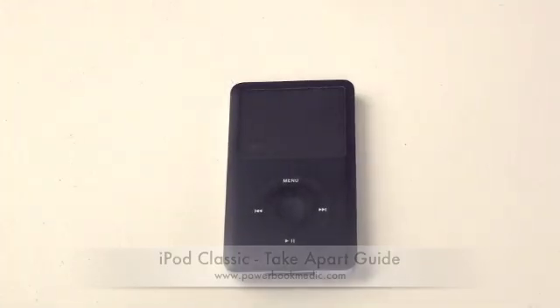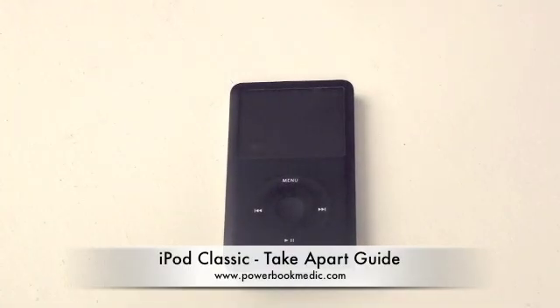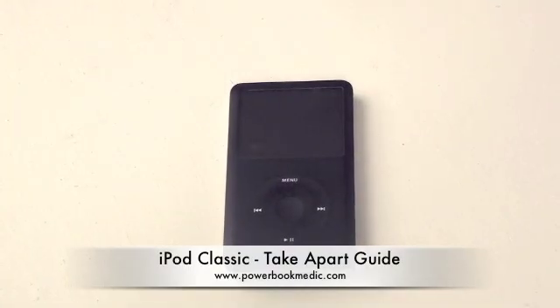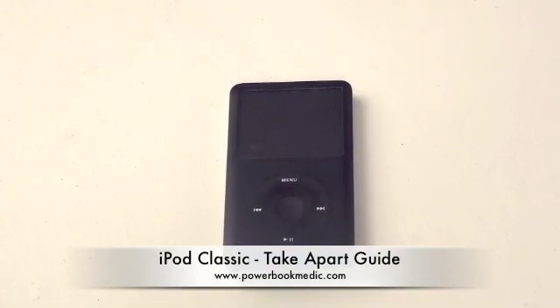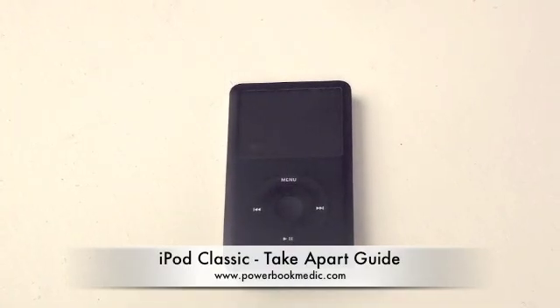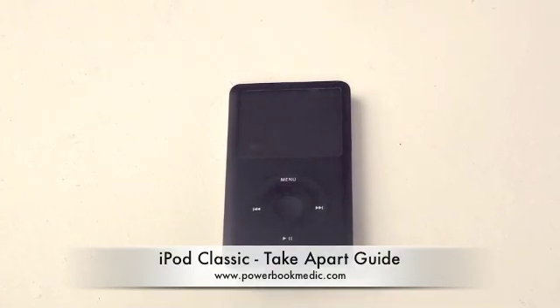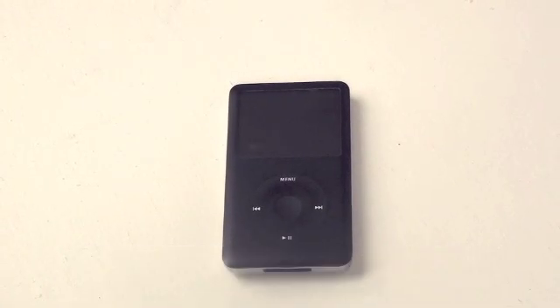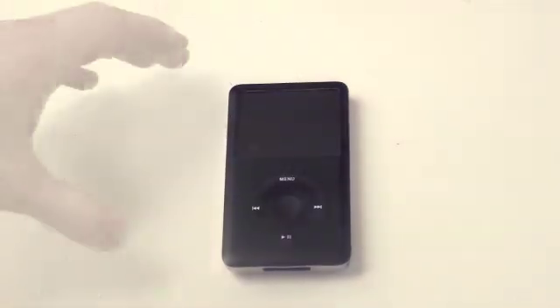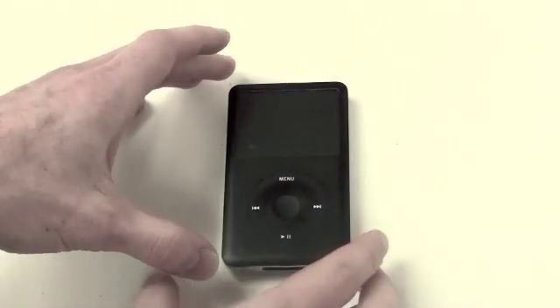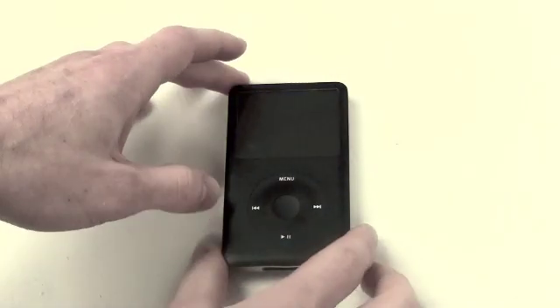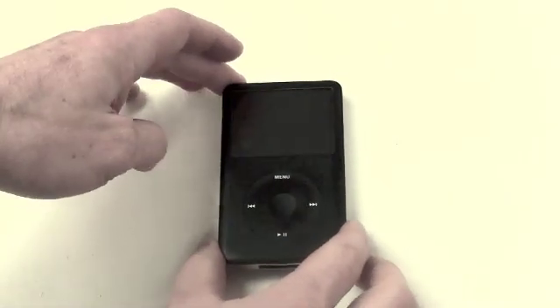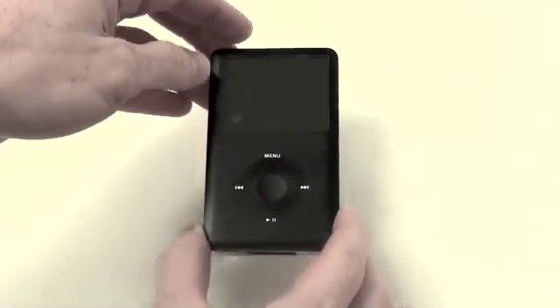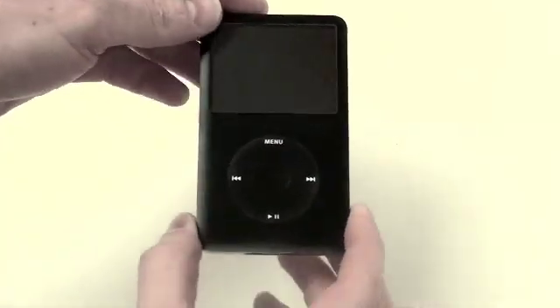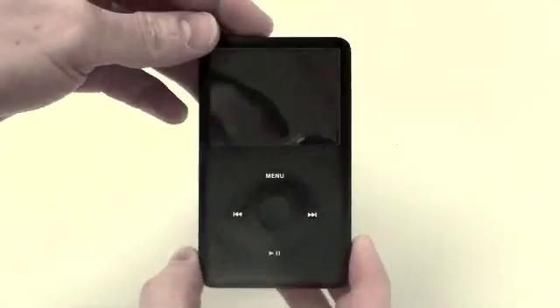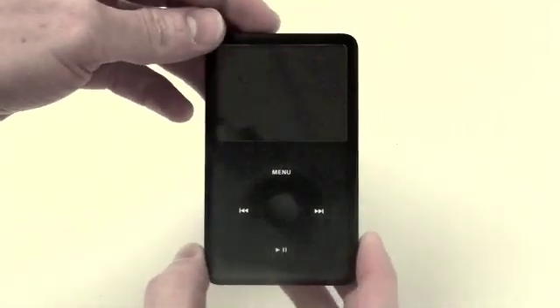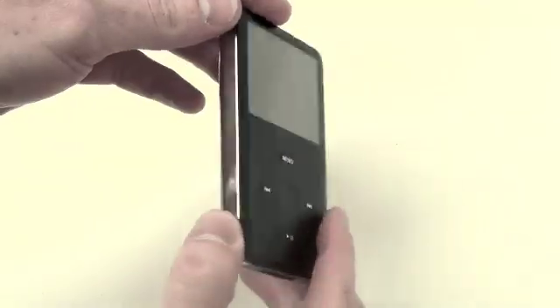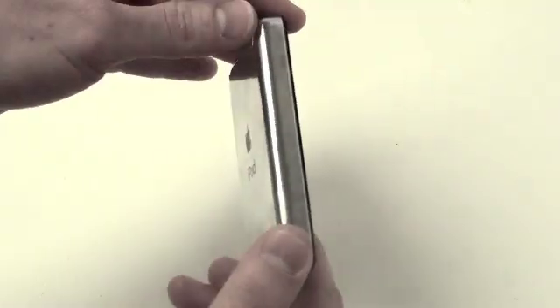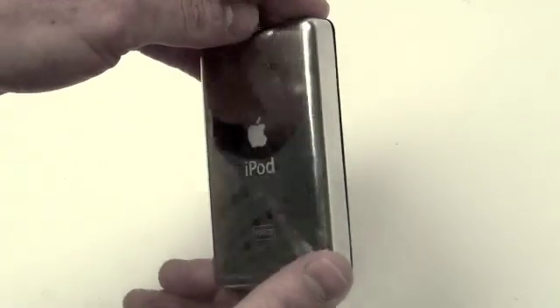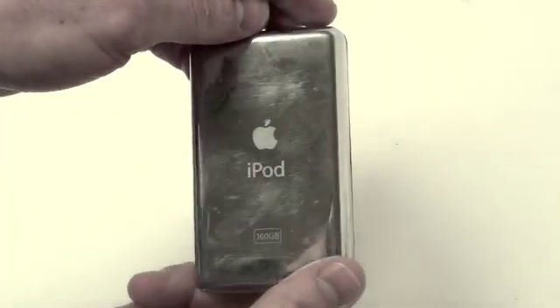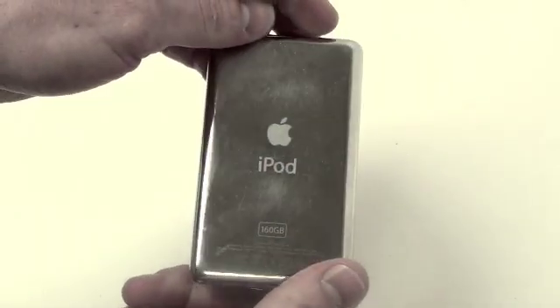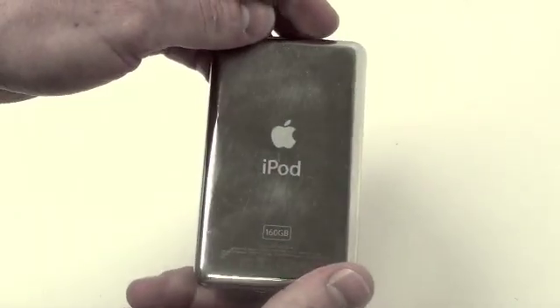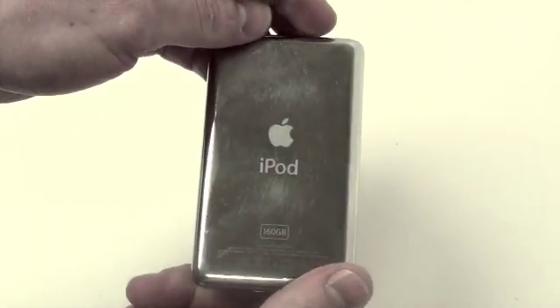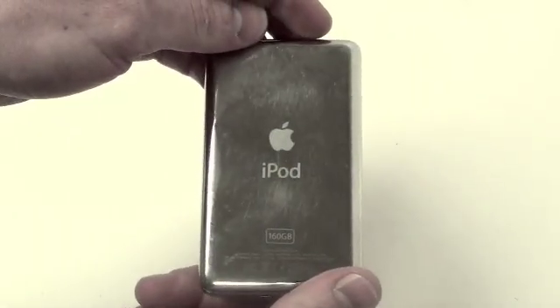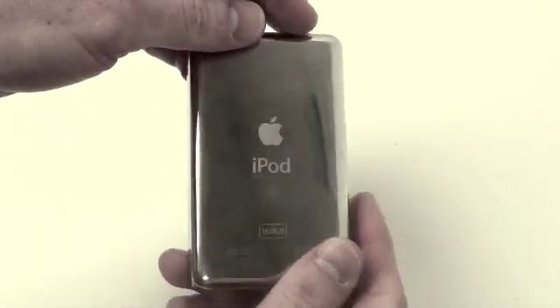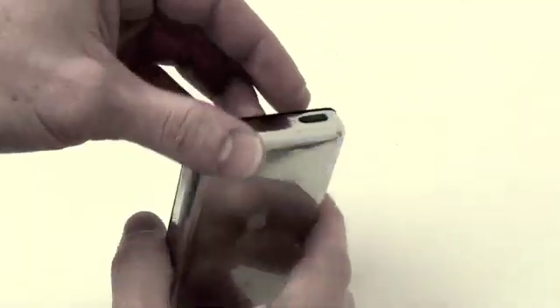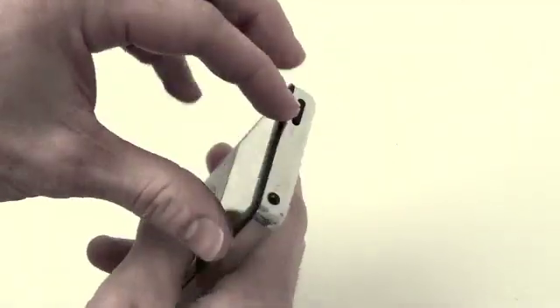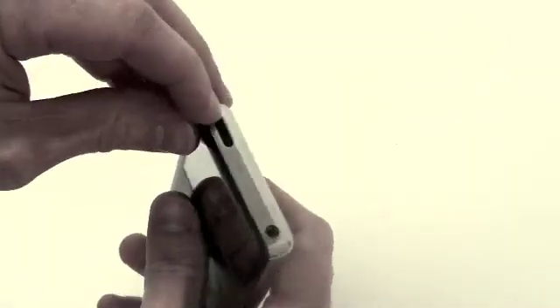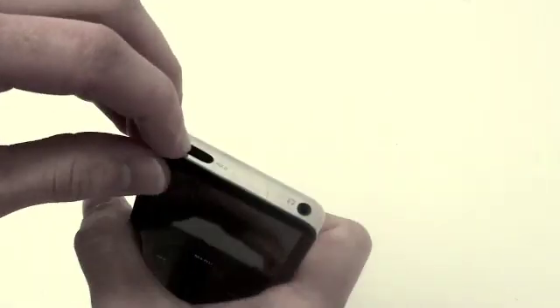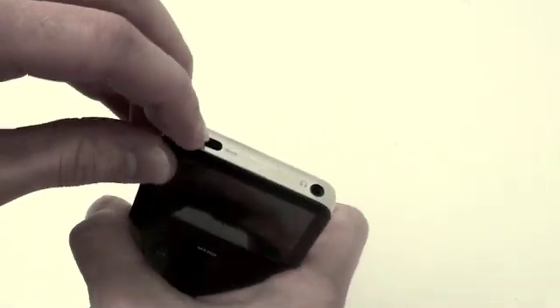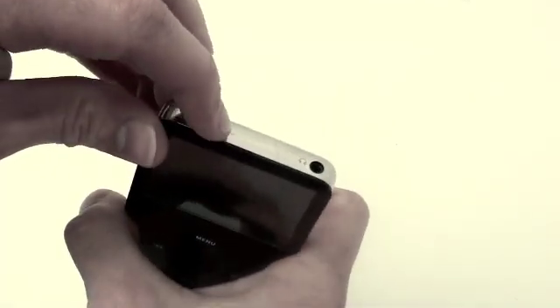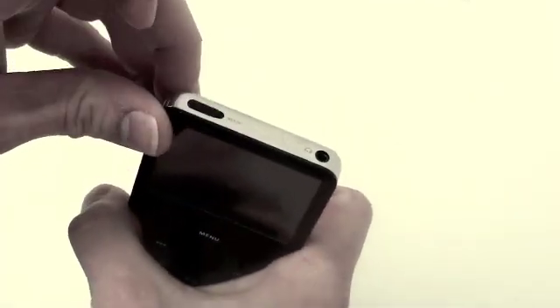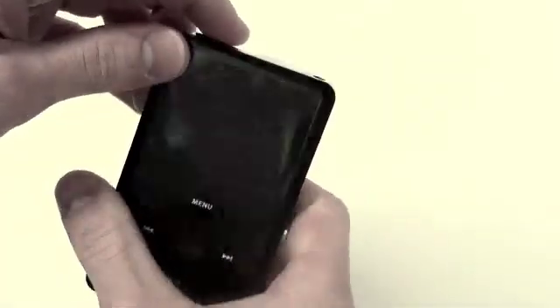Welcome to the iPod Classic Take-A-Part Guide. The Classic and the Video iPods are very similar. One of the main differences that's noticeable is that the front case is metal instead of plastic.